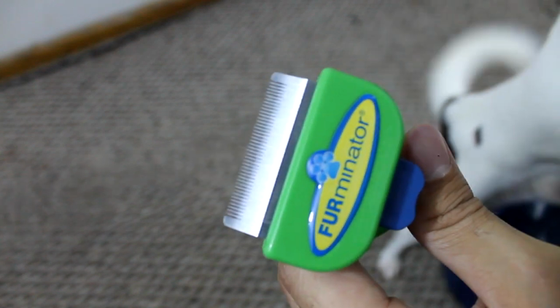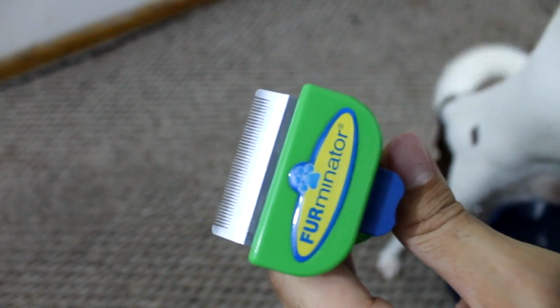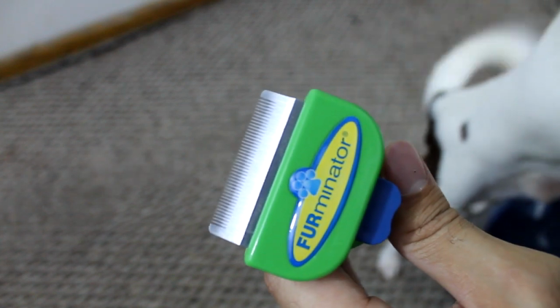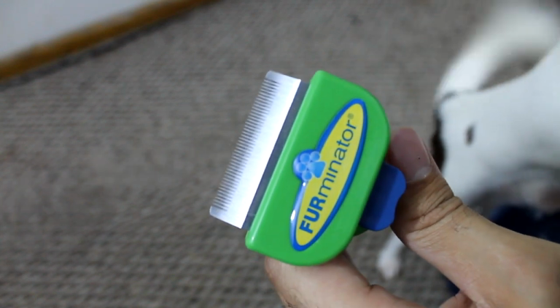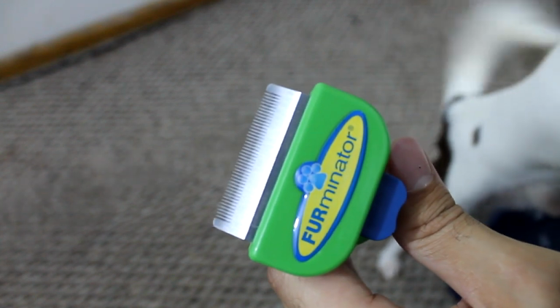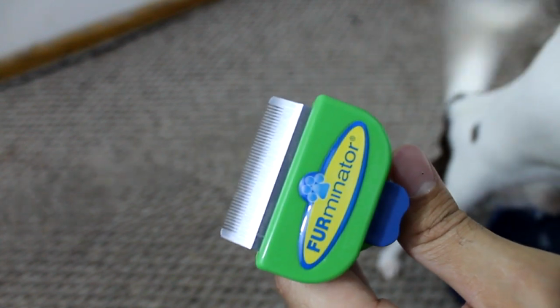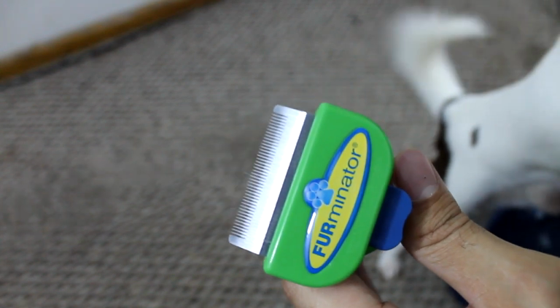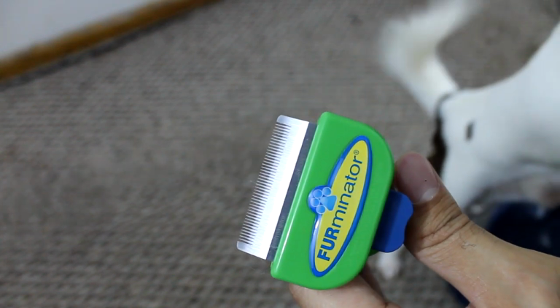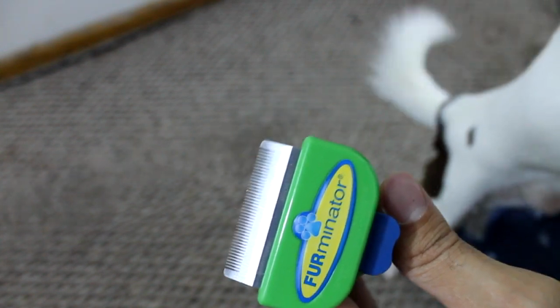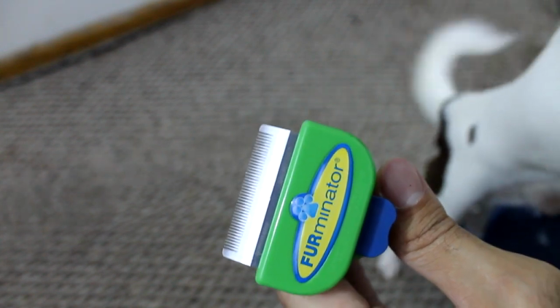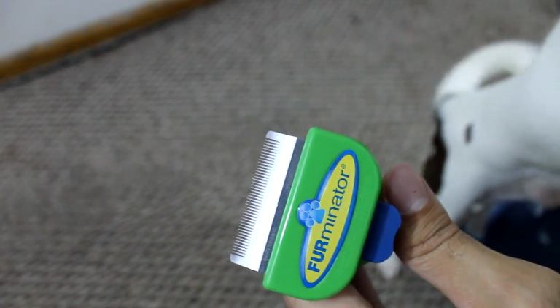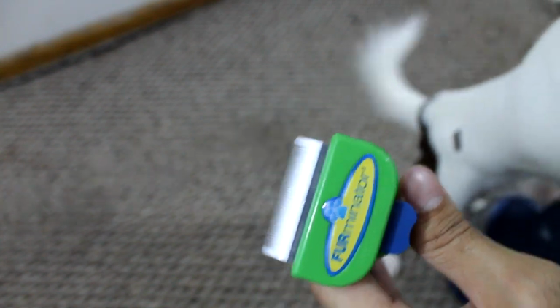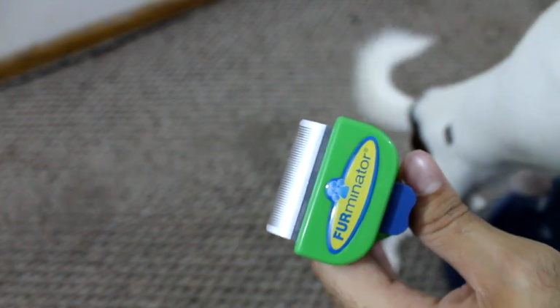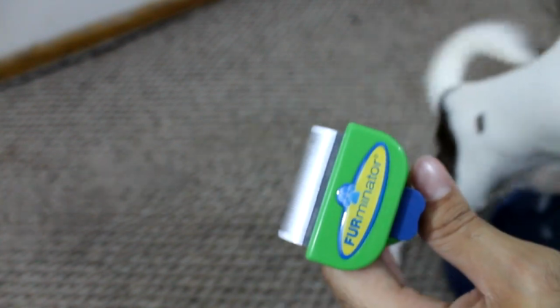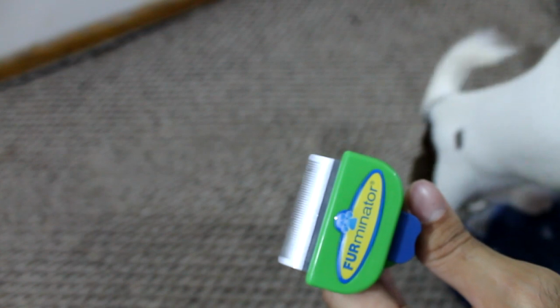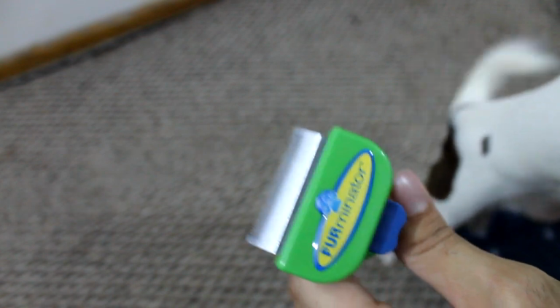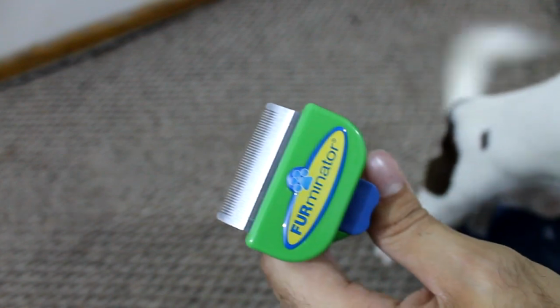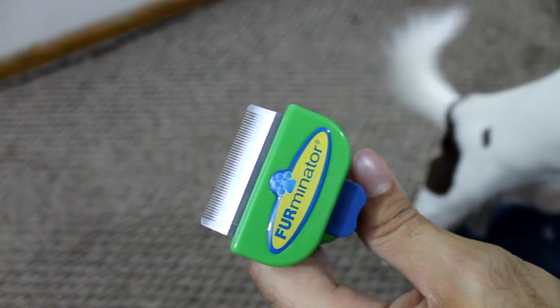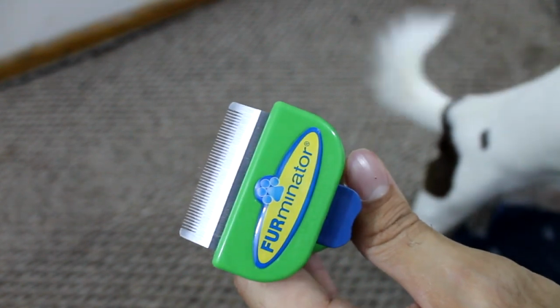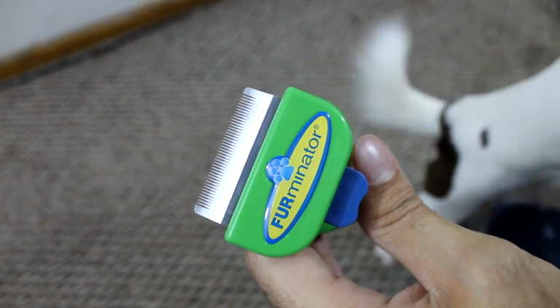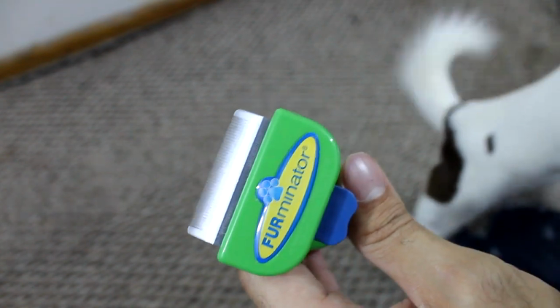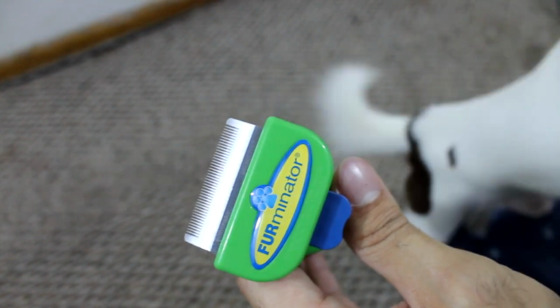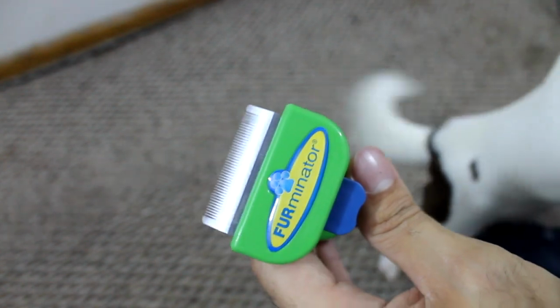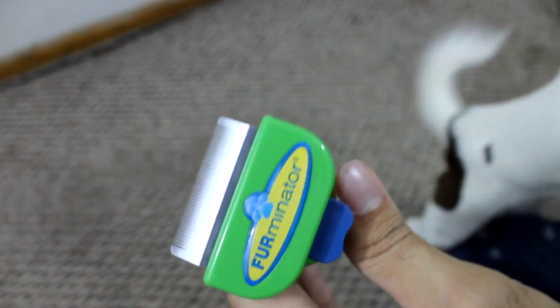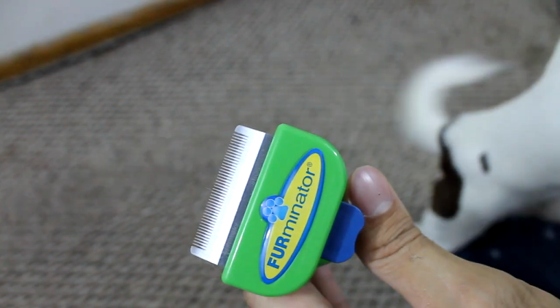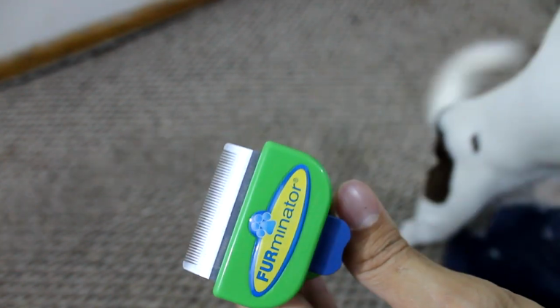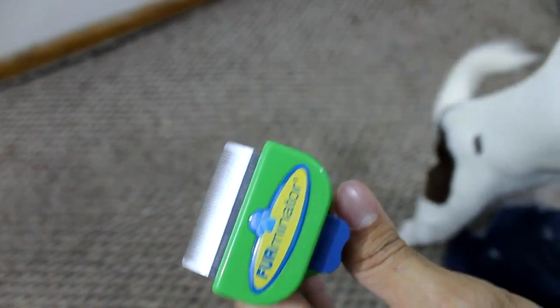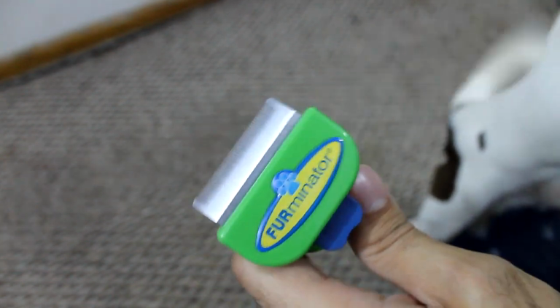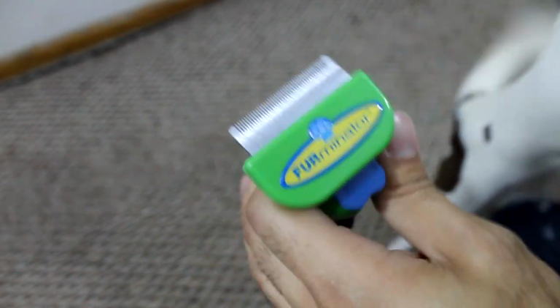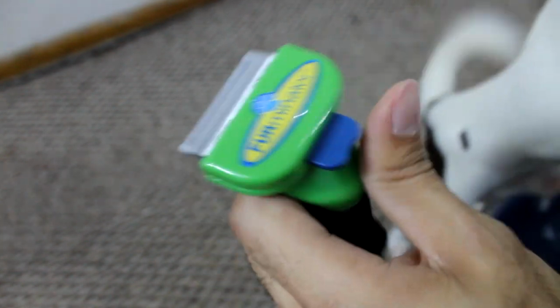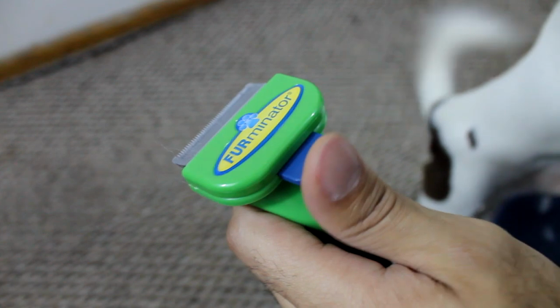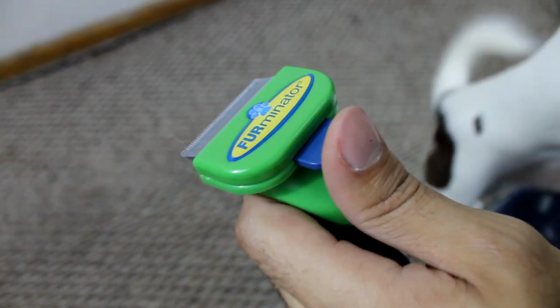I love this brush. I wouldn't trade it for any other one and I think the money is well spent. I would definitely recommend you guys get one if you were looking to get one.